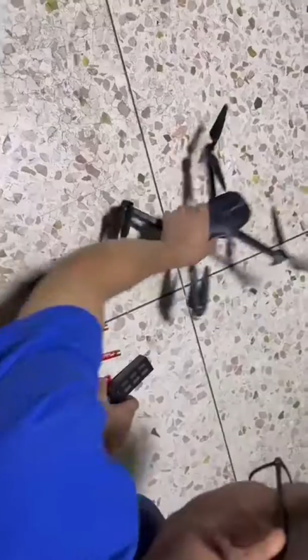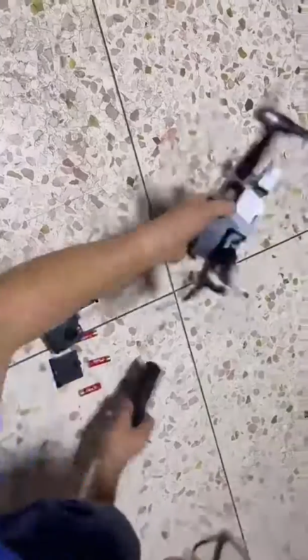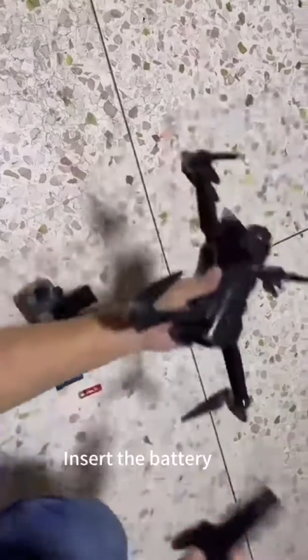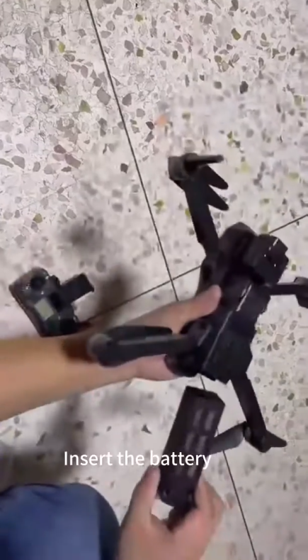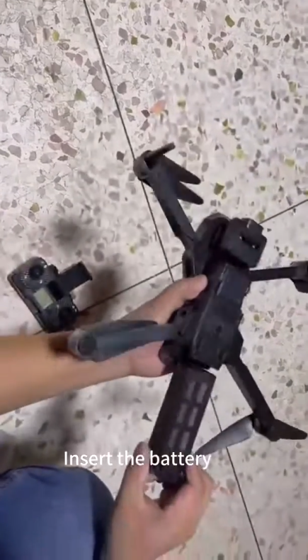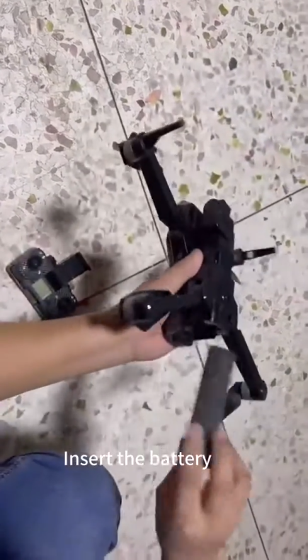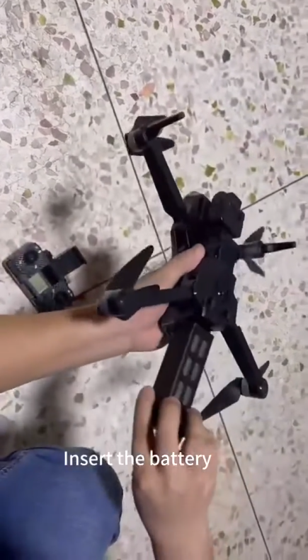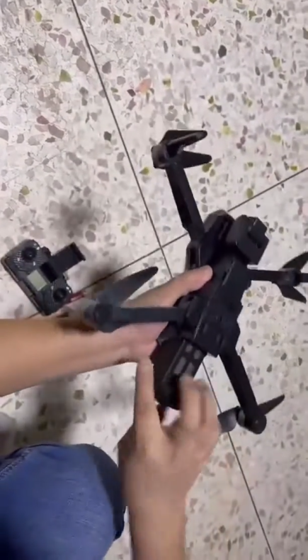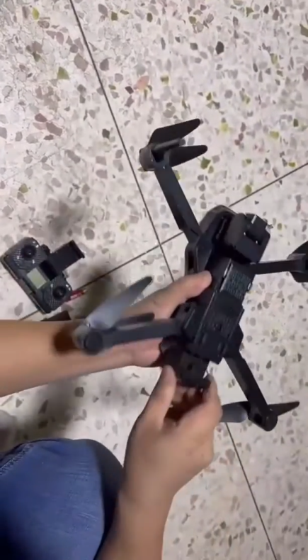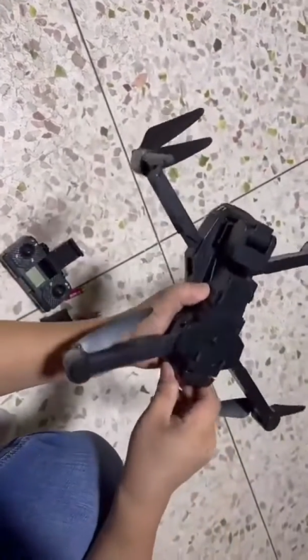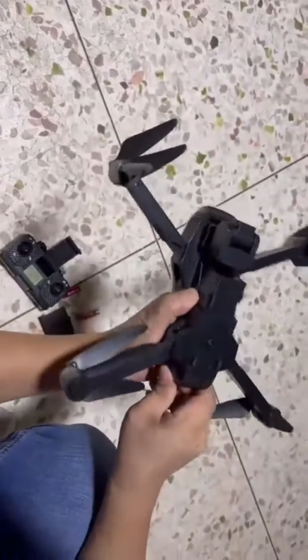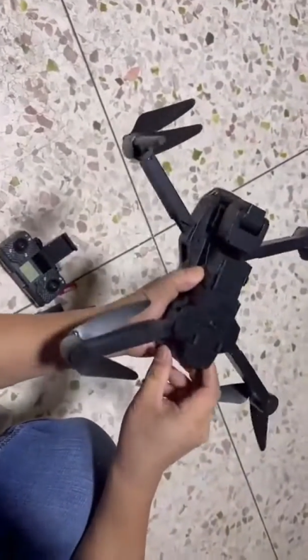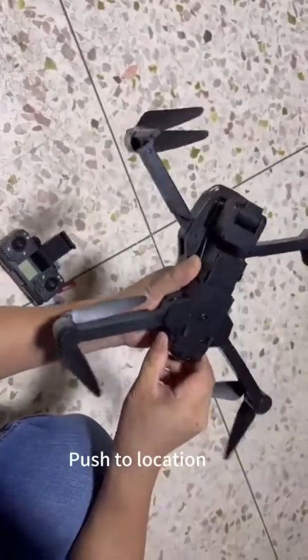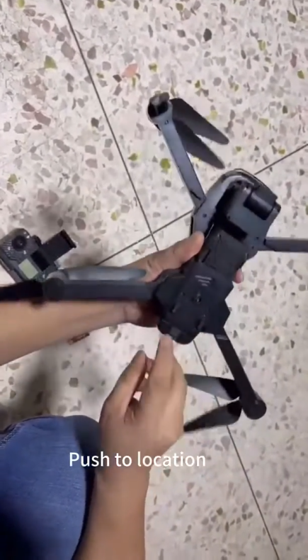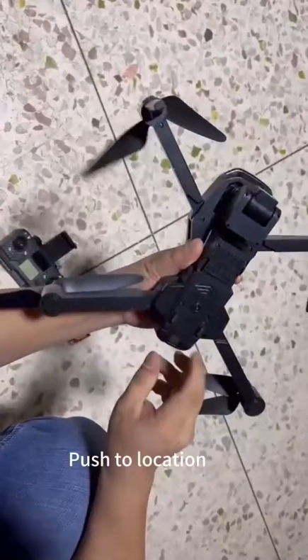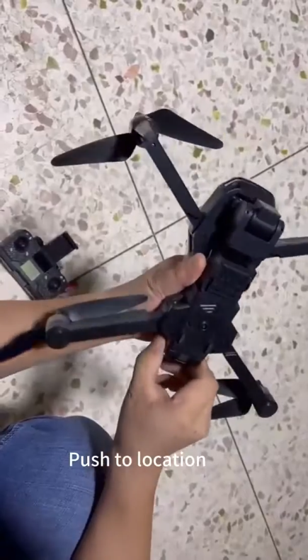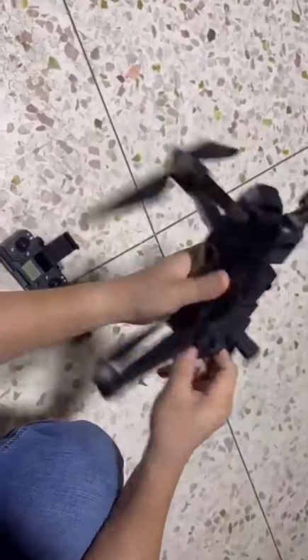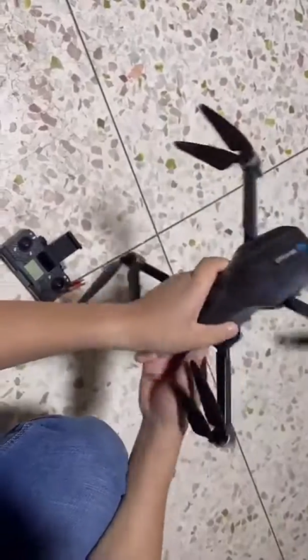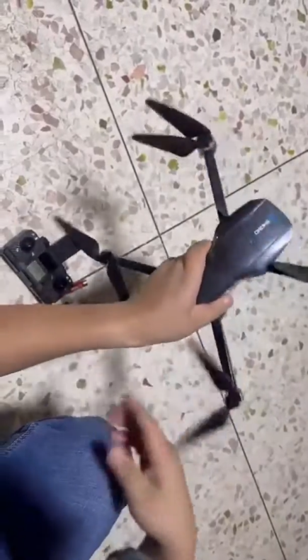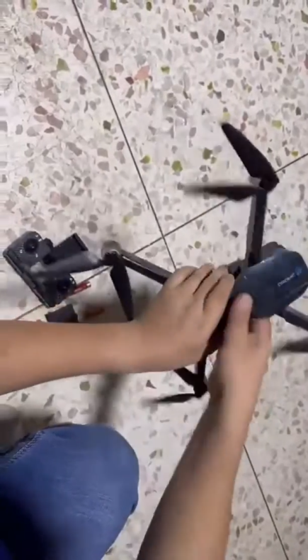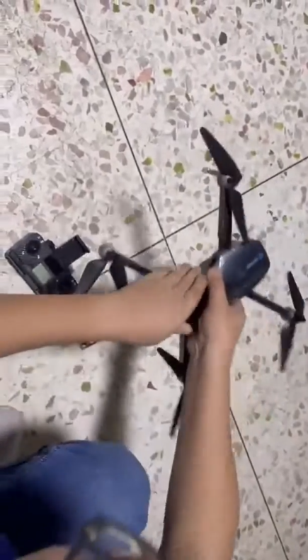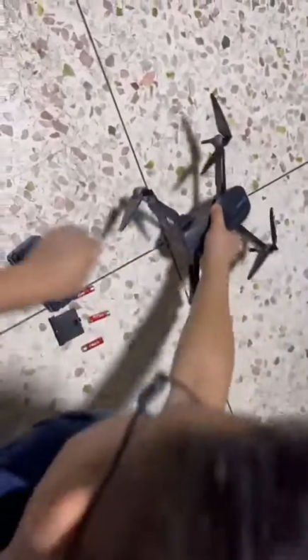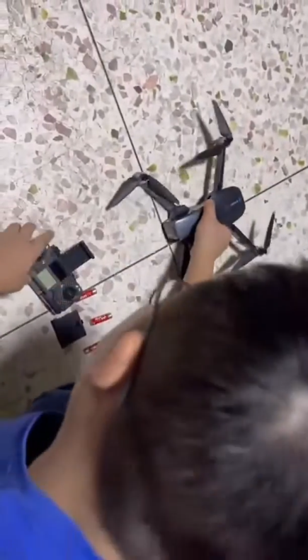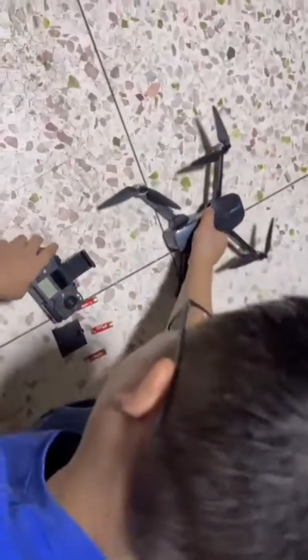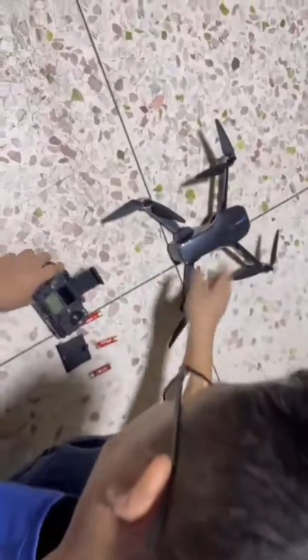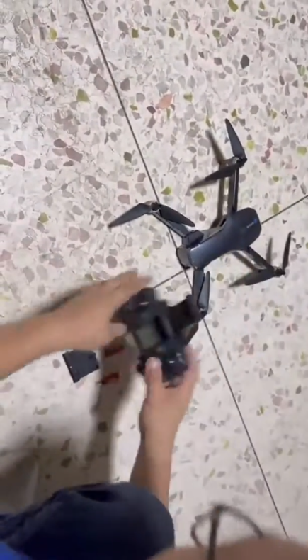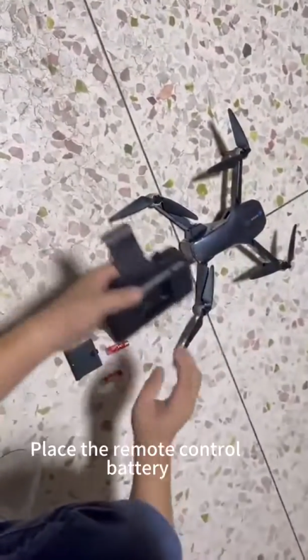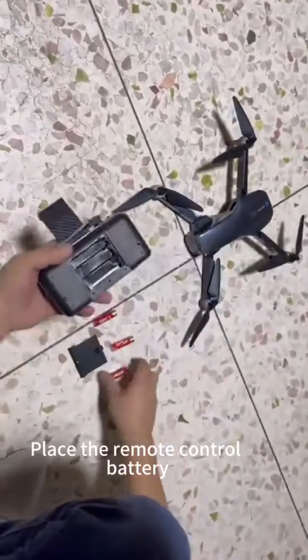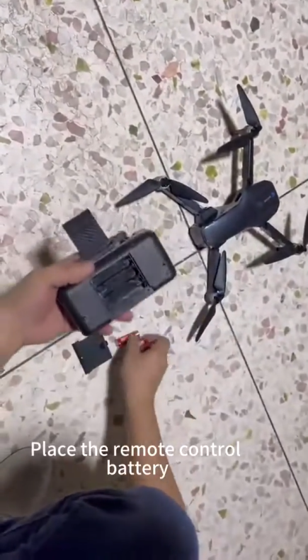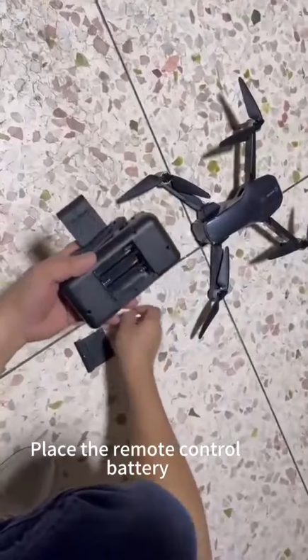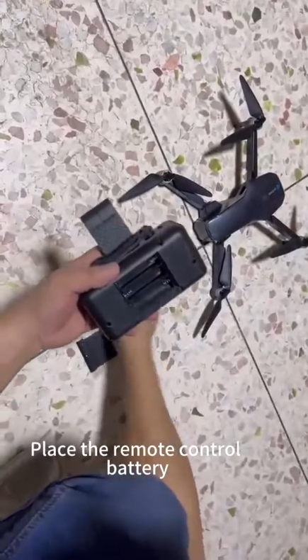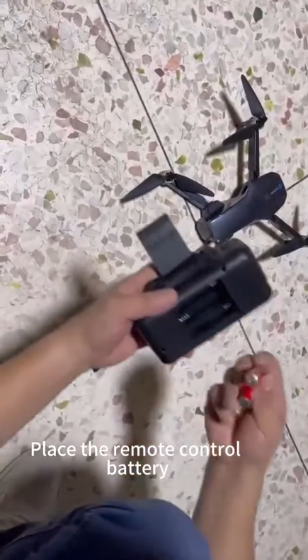Insert the battery and push to location. Place the remote control battery.